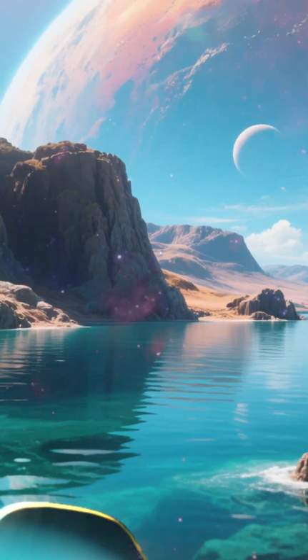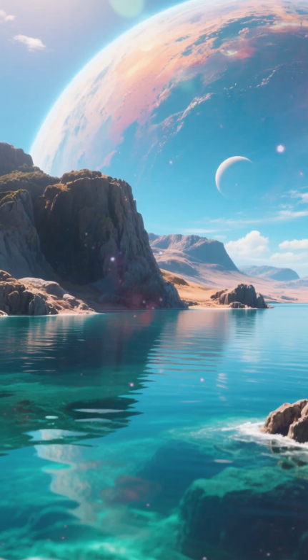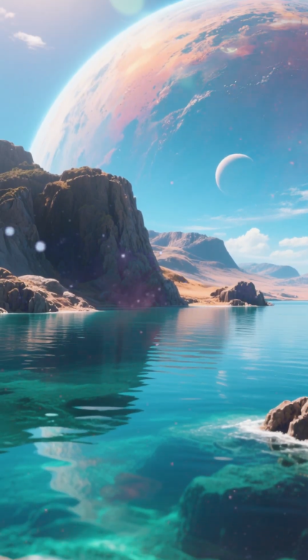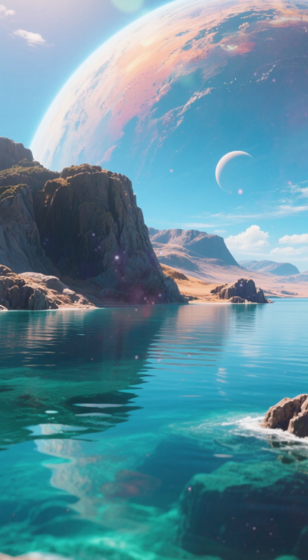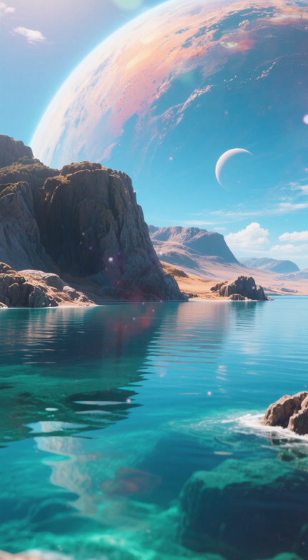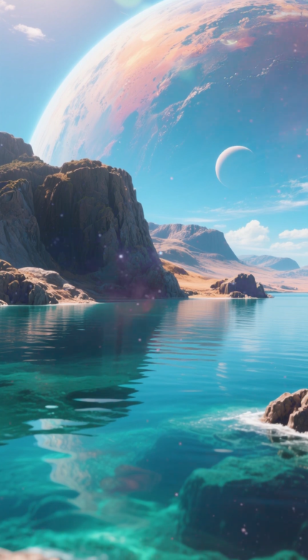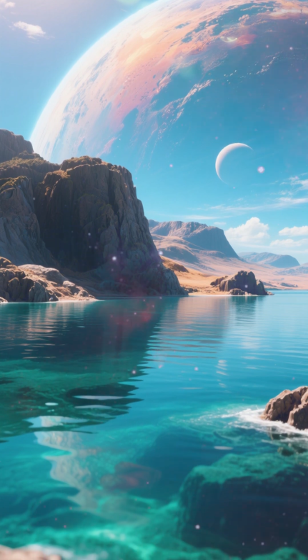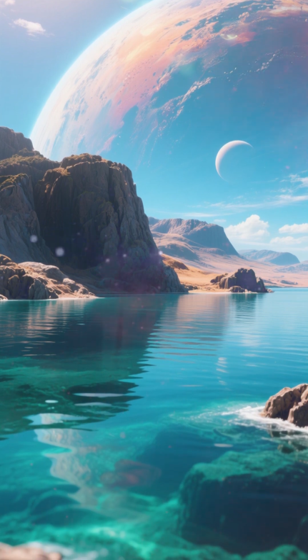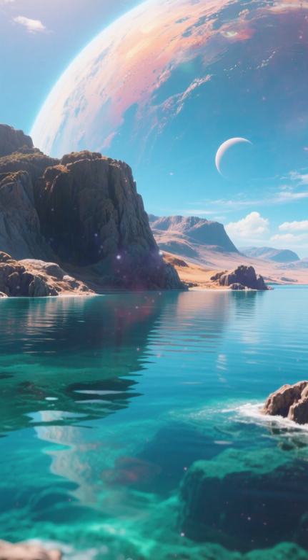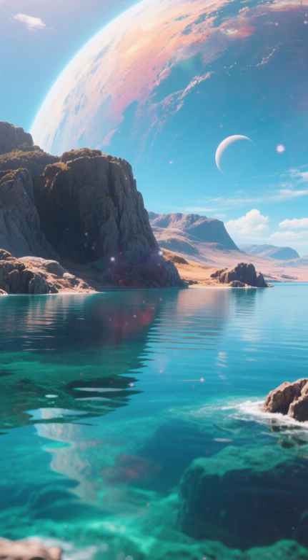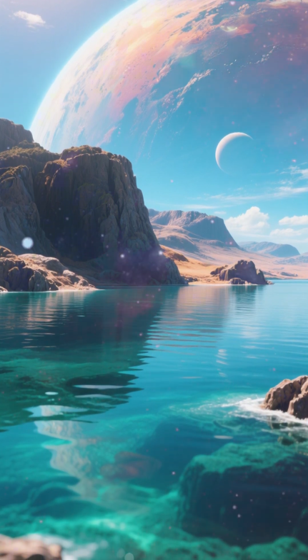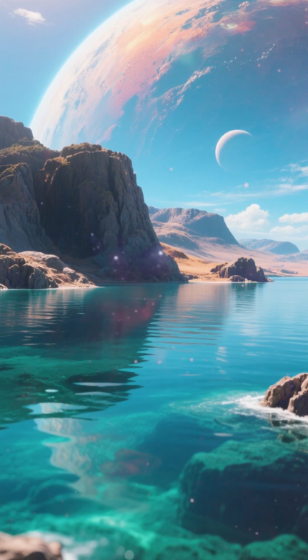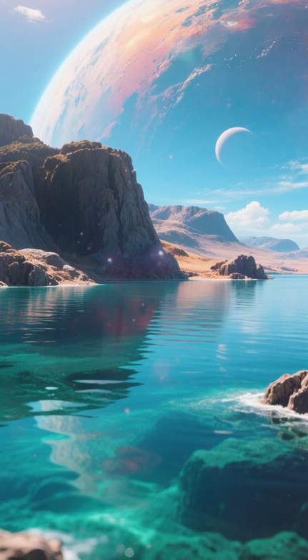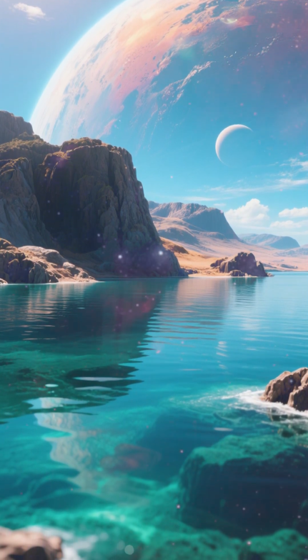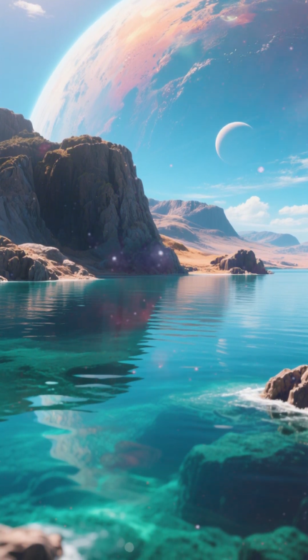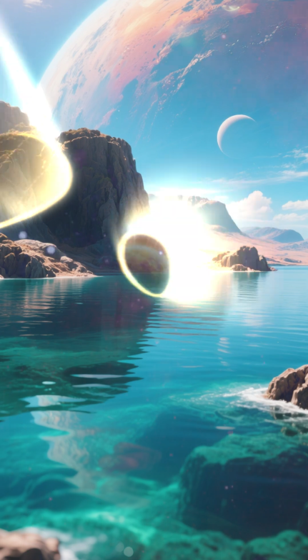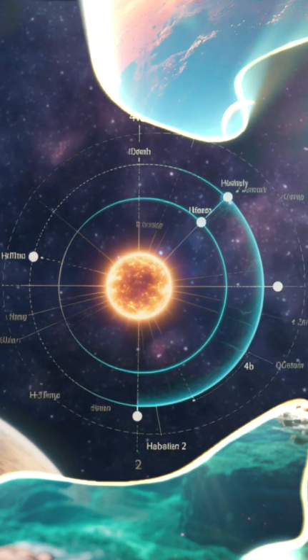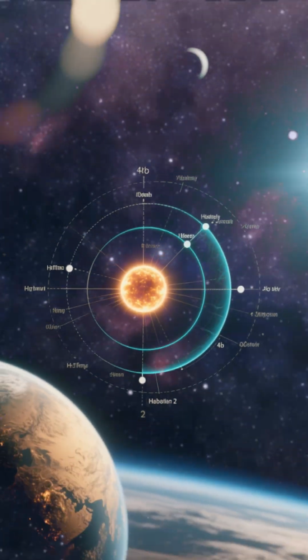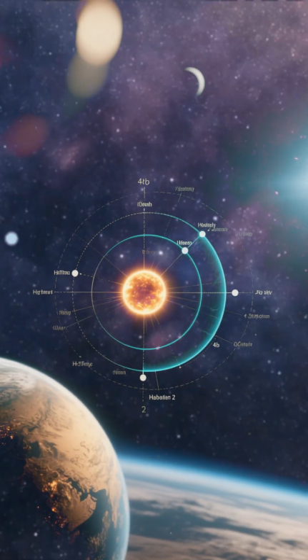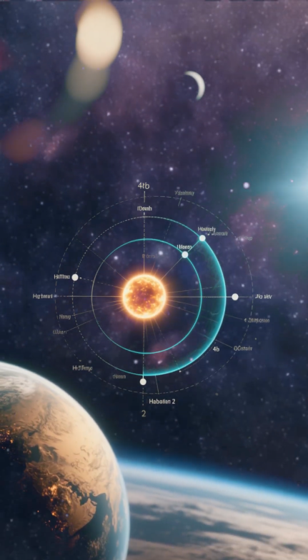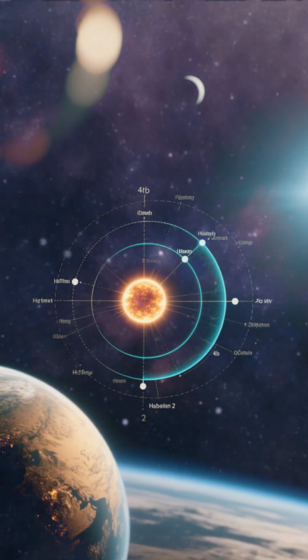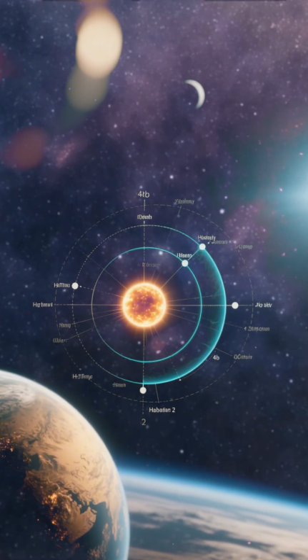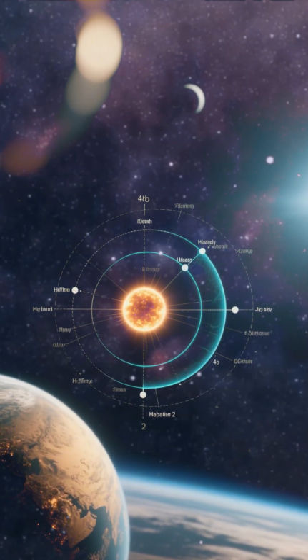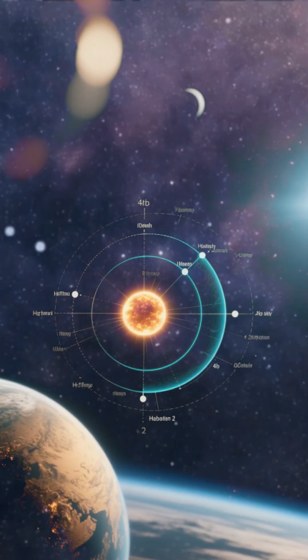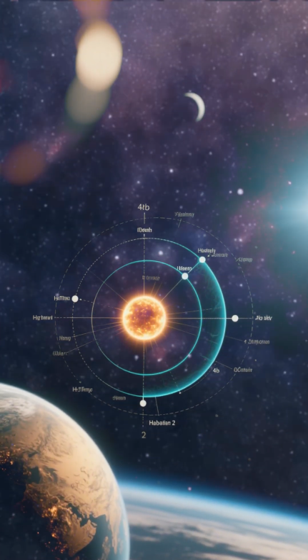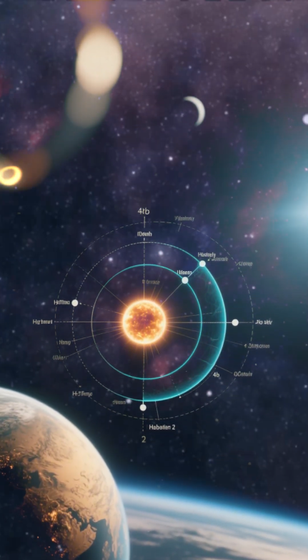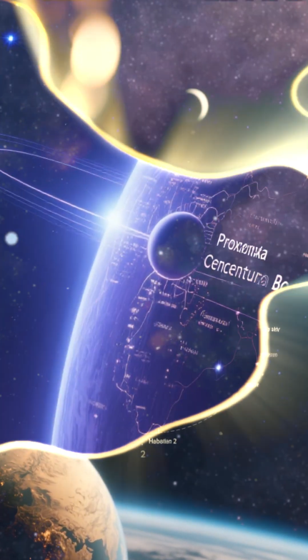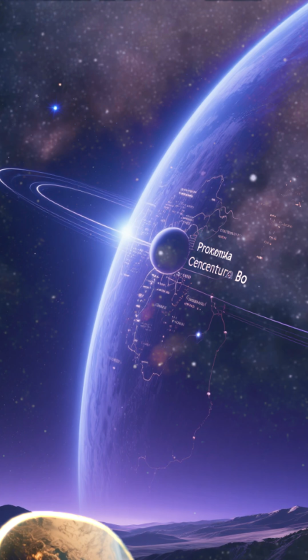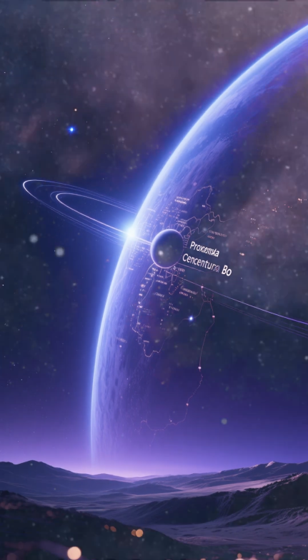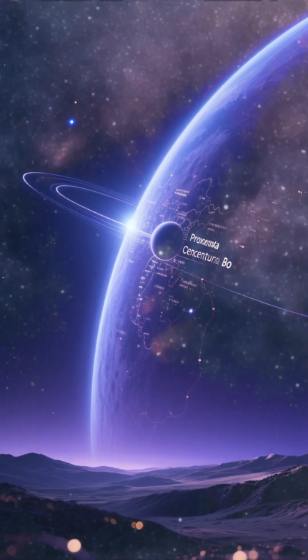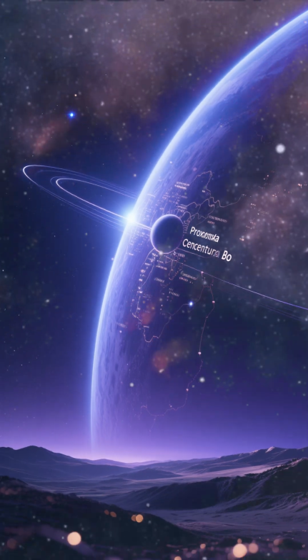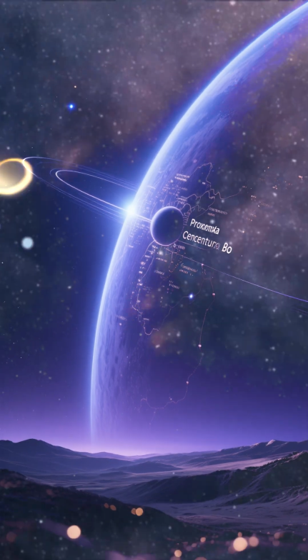Number 3 is Kepler-452b. This planet is almost exactly the same size as Earth, and it has a liquid water ocean, and it's in the habitable zone of its star. We could live there comfortably.